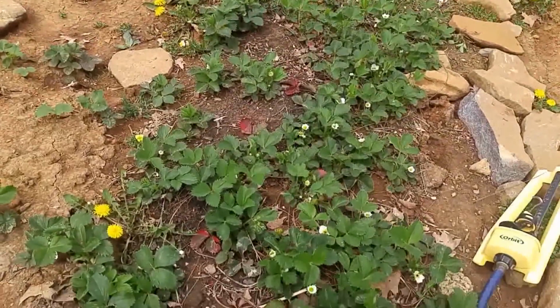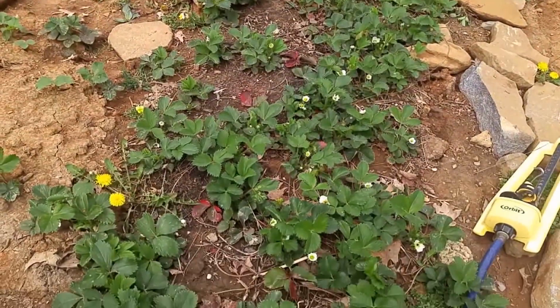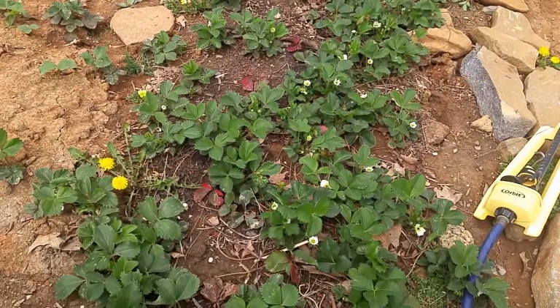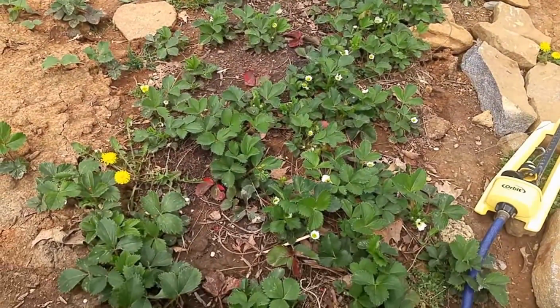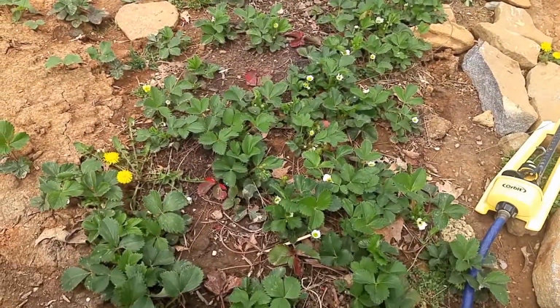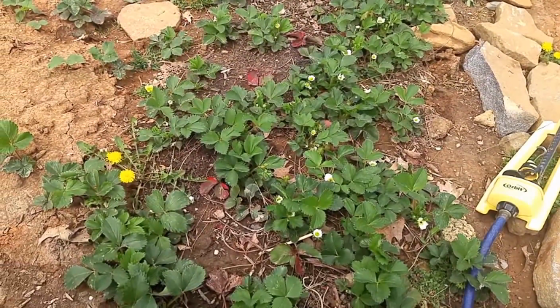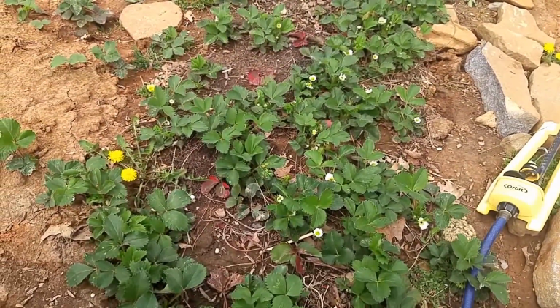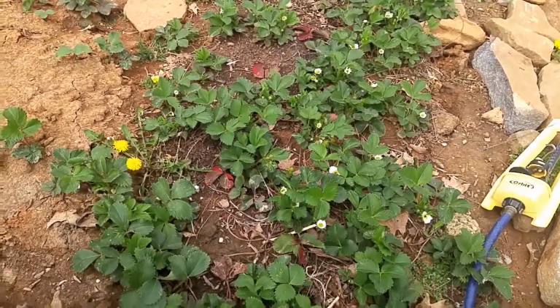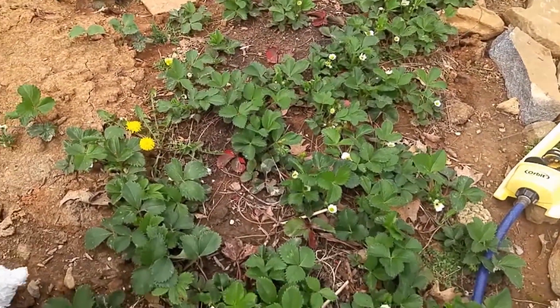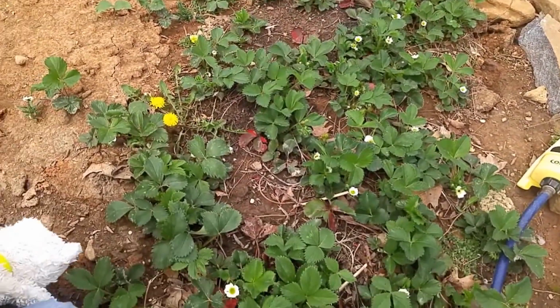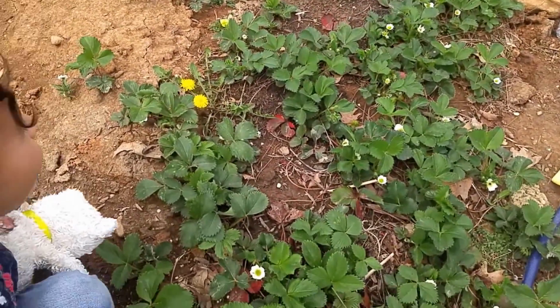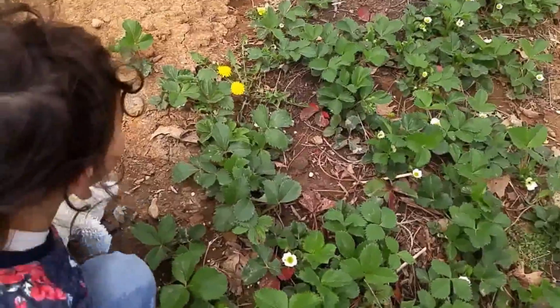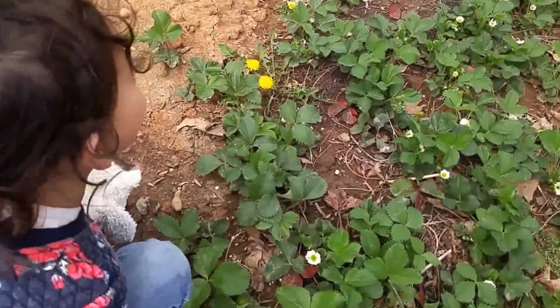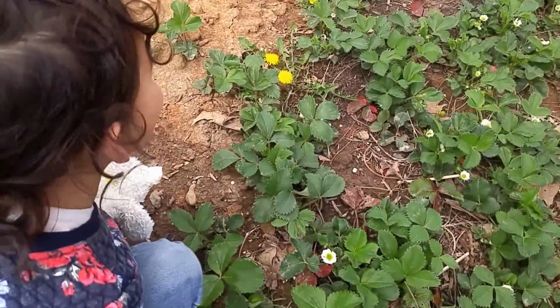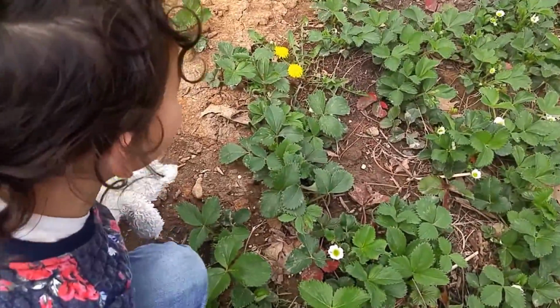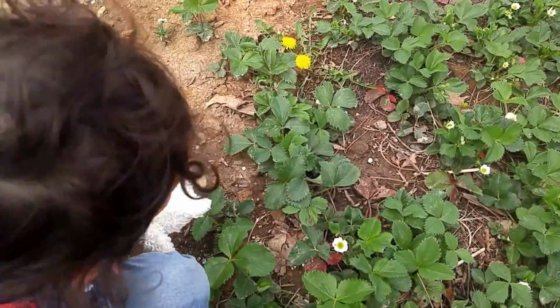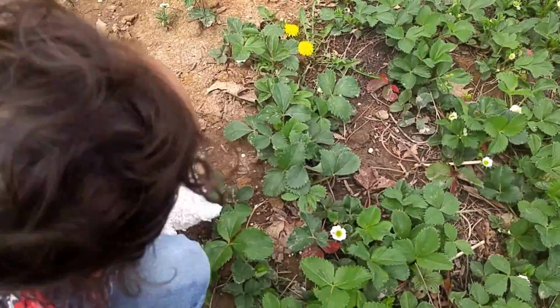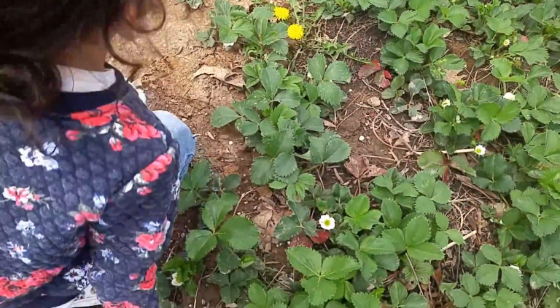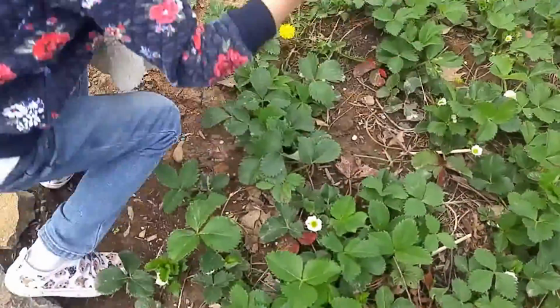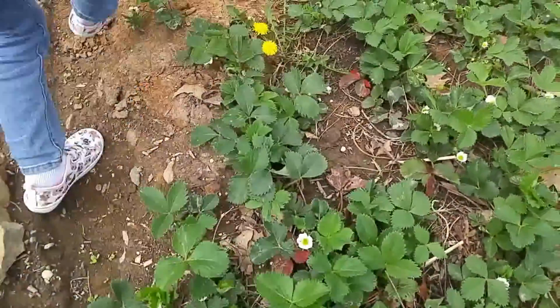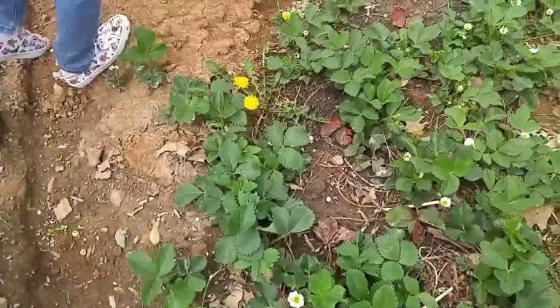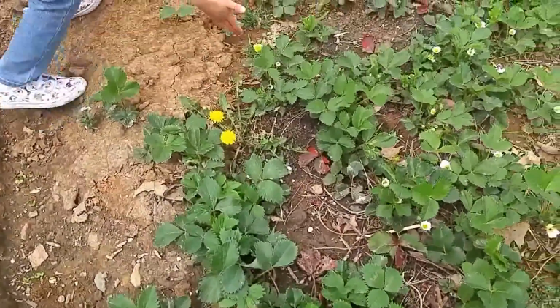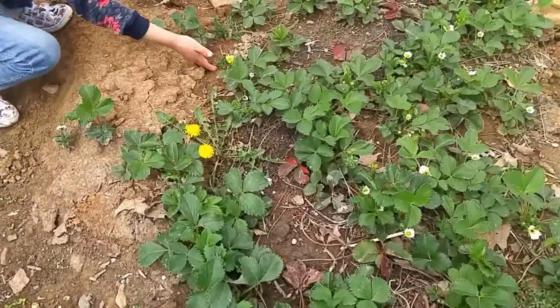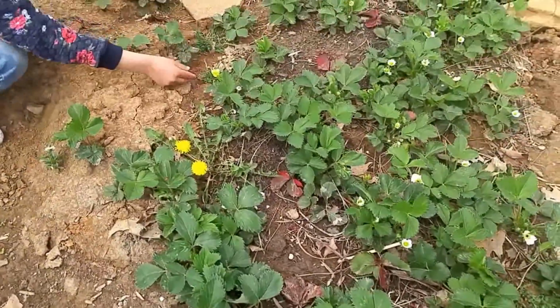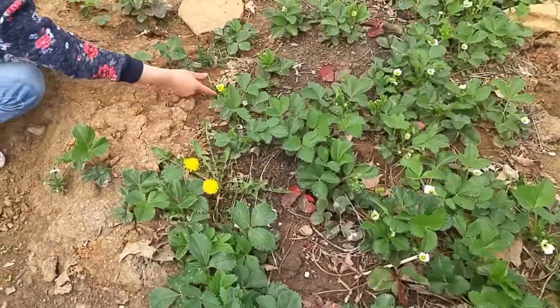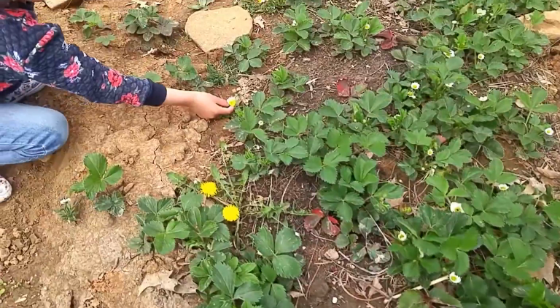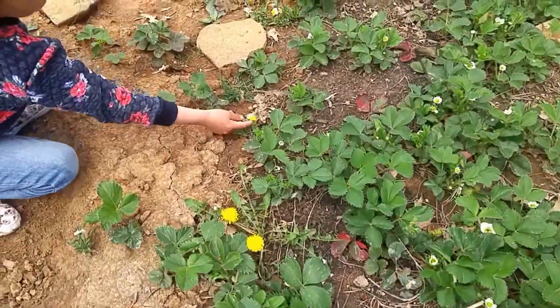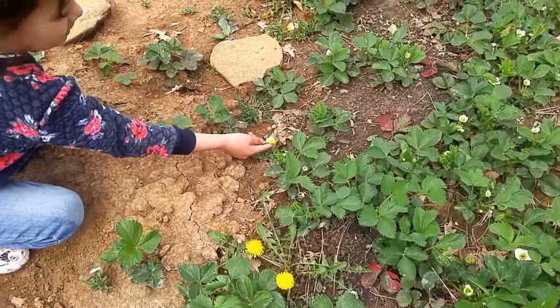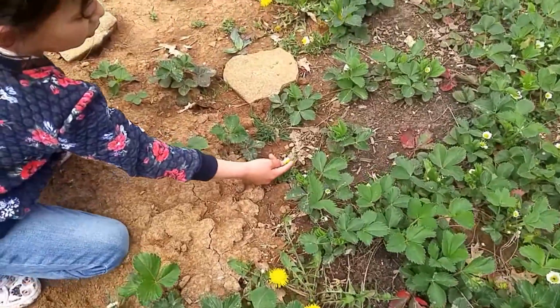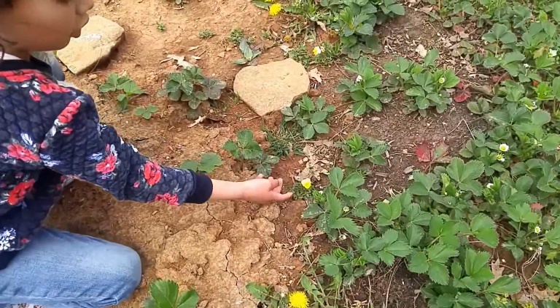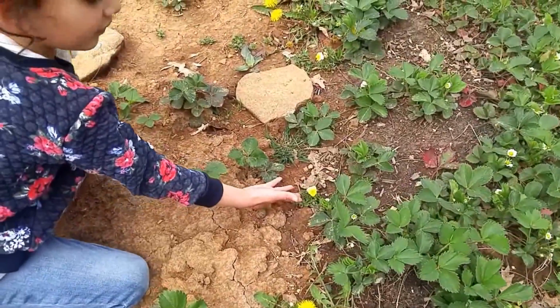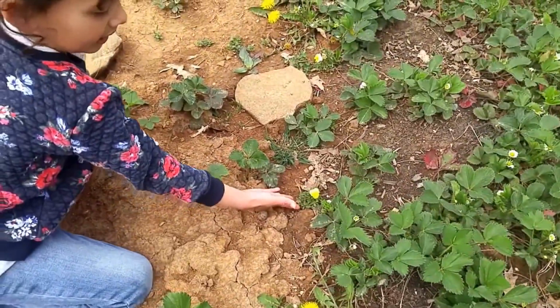Which flower? There's a yellow flower and there's a white flower. What flower? Of course mom, you already know that. These flowers are not going to turn into strawberries because these are different kinds.